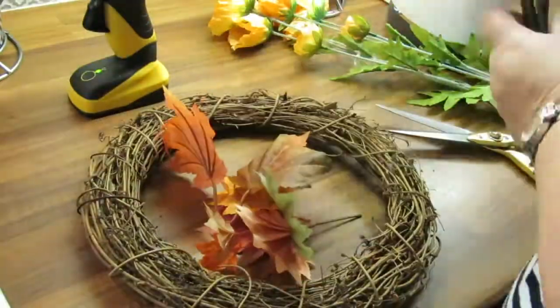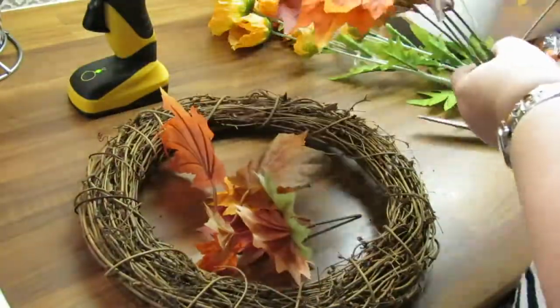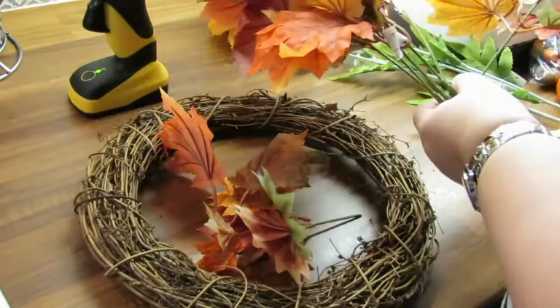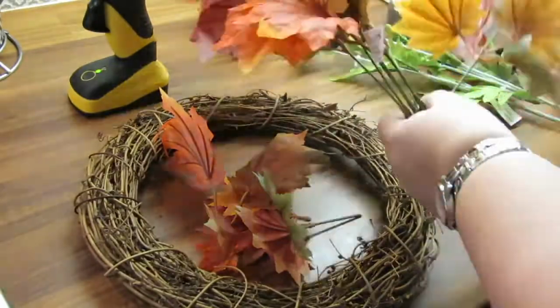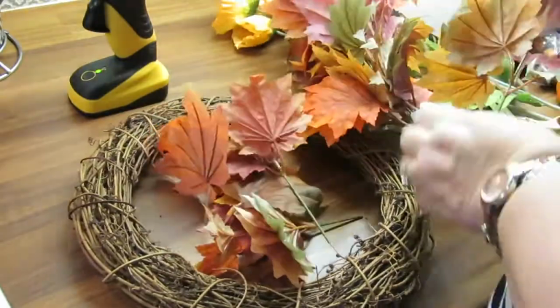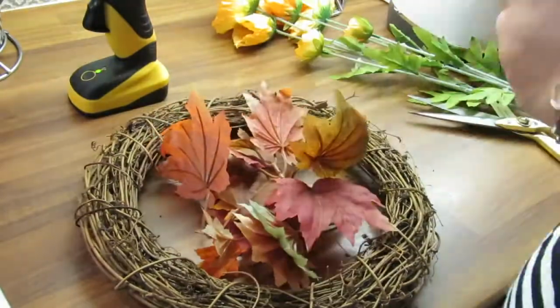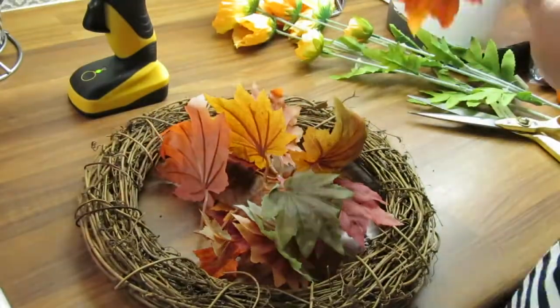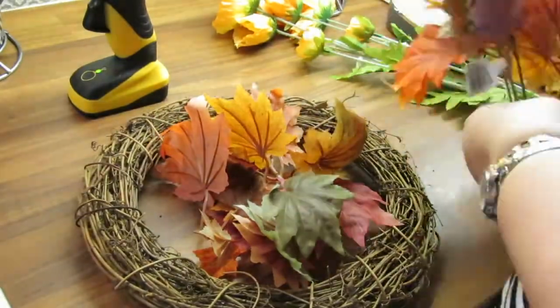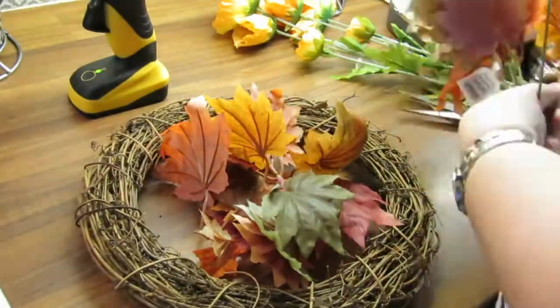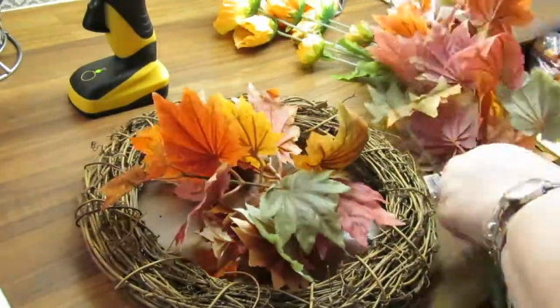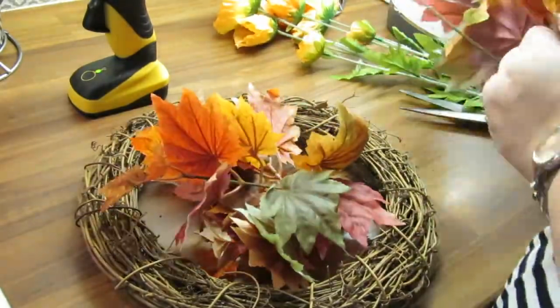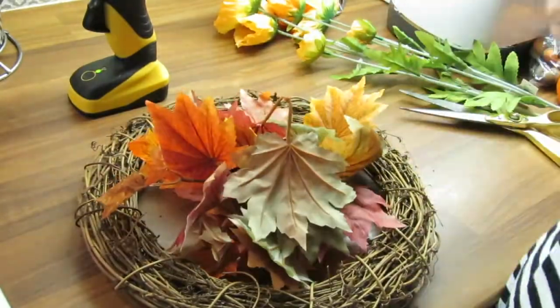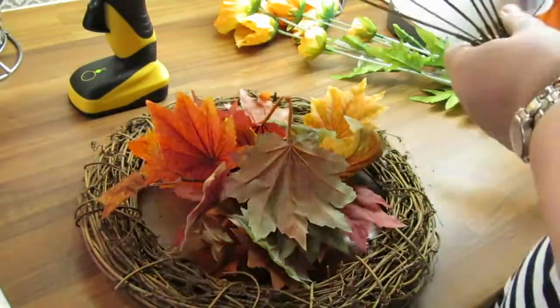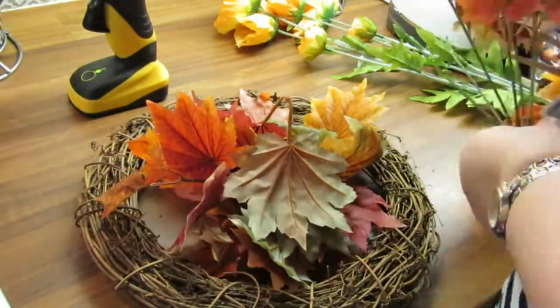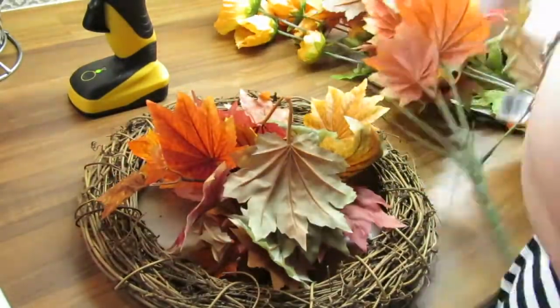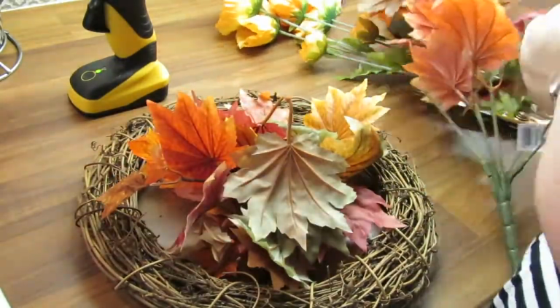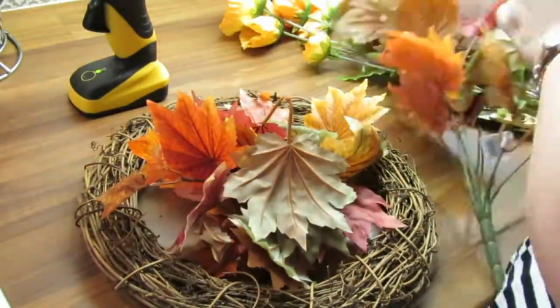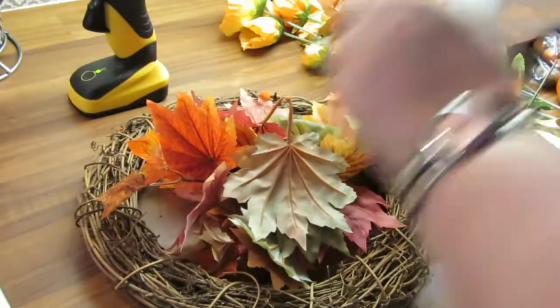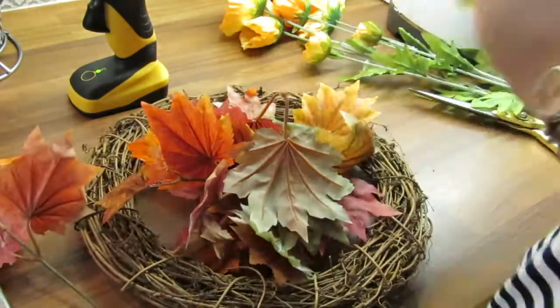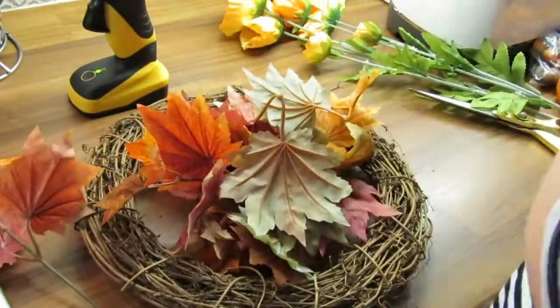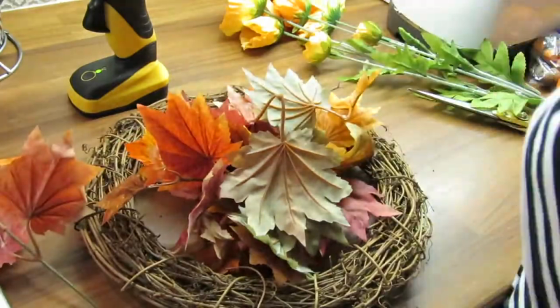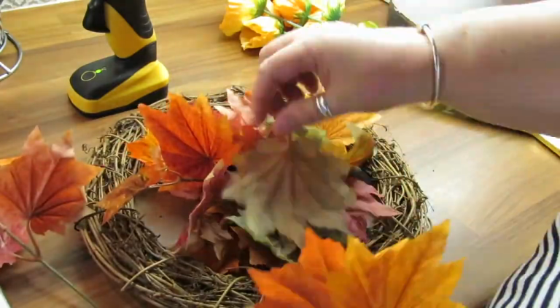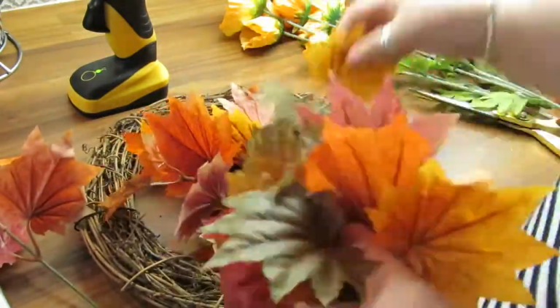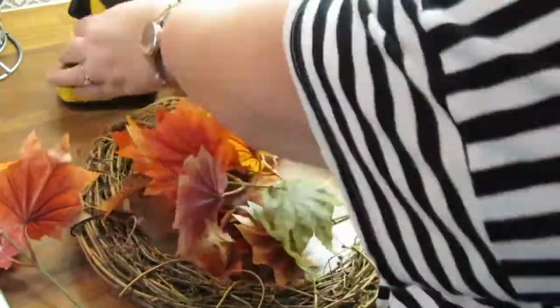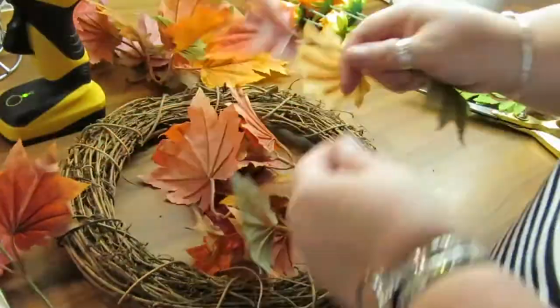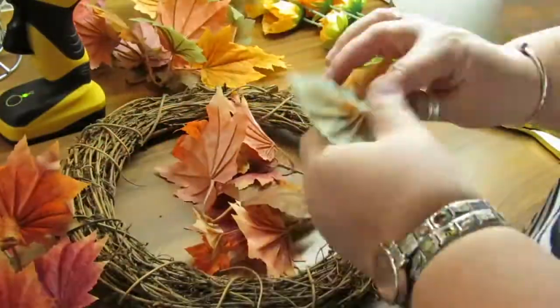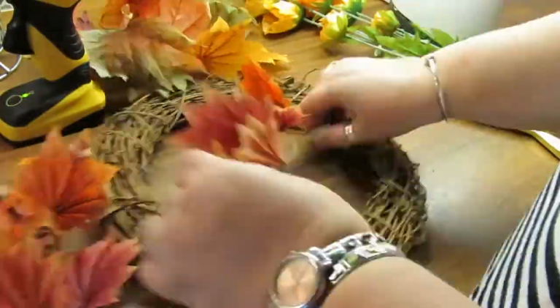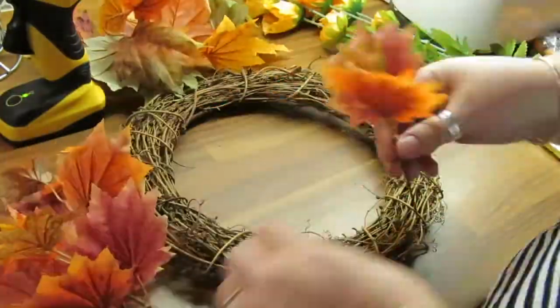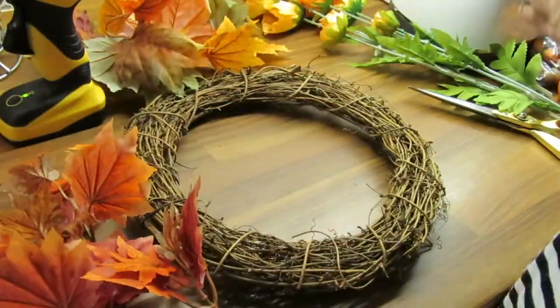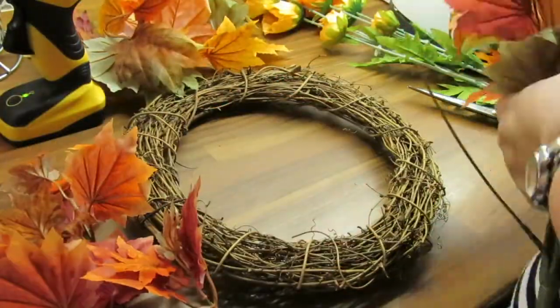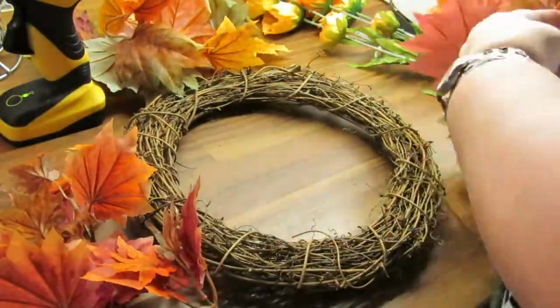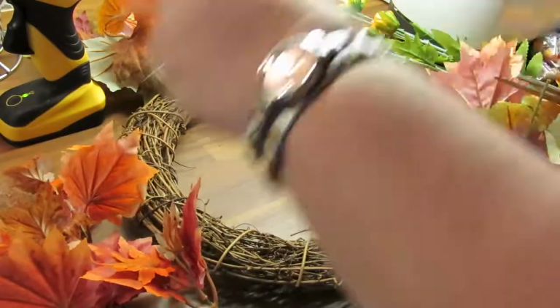I'm just going through cutting all the leaves off just to prep everything. I like to do that so that I'm not cutting one at a time each time I want to put one in, so I prep everything first sorted into larger leaves and smaller leaves.